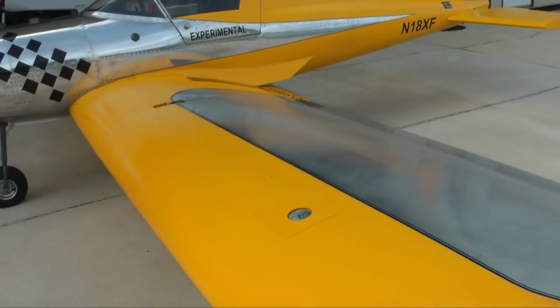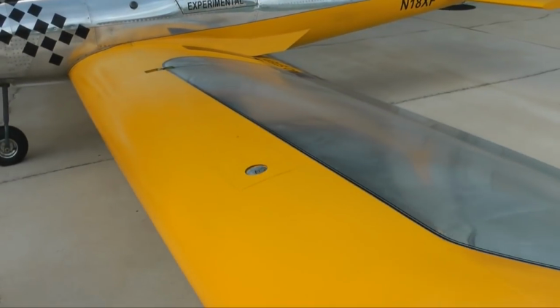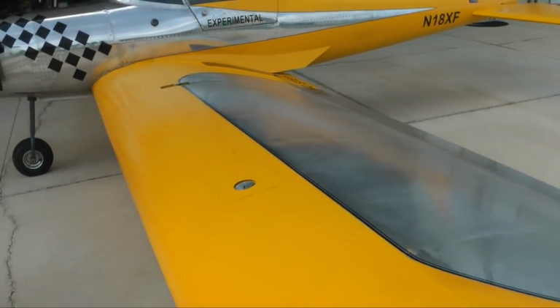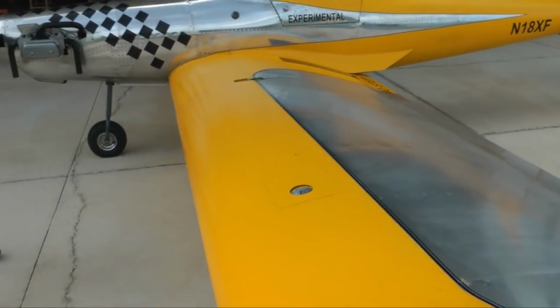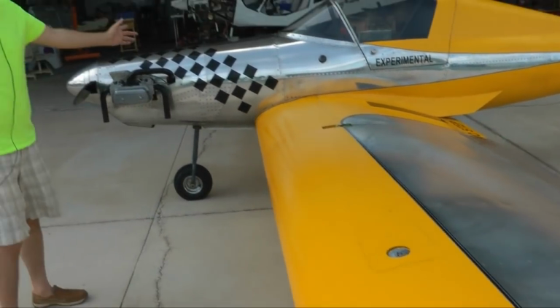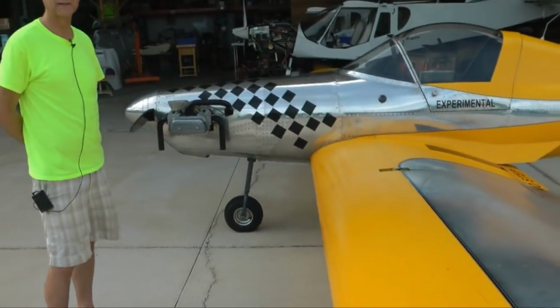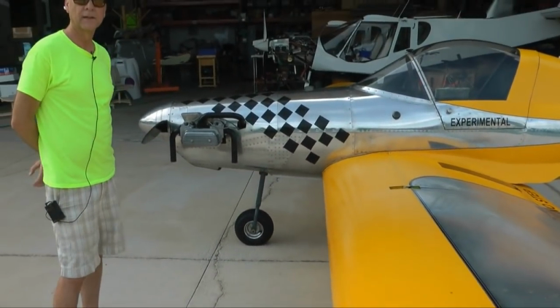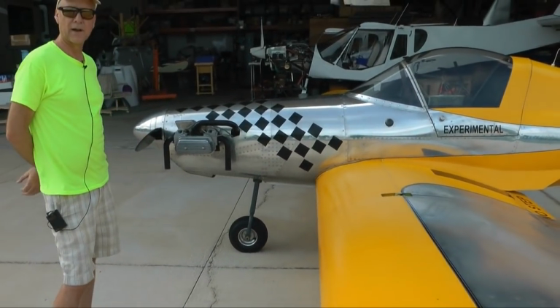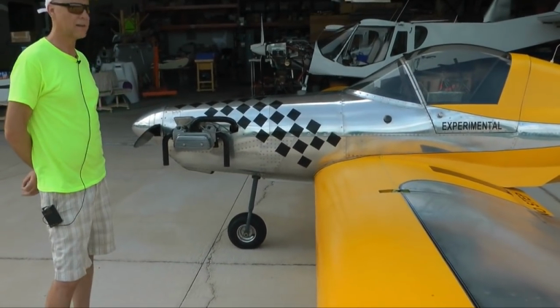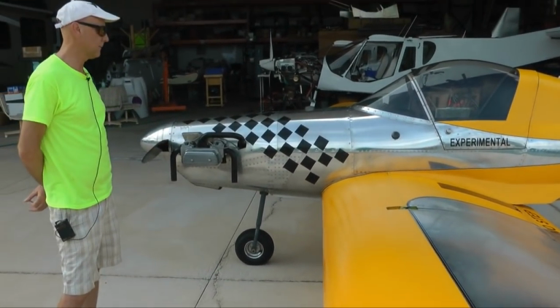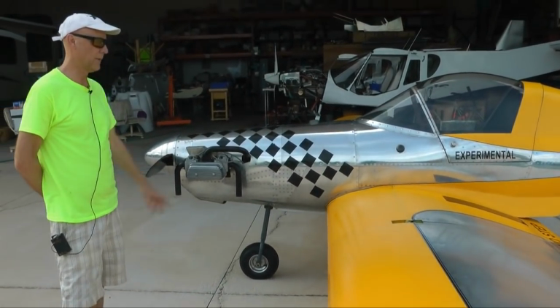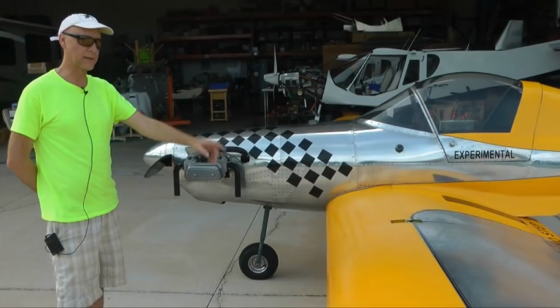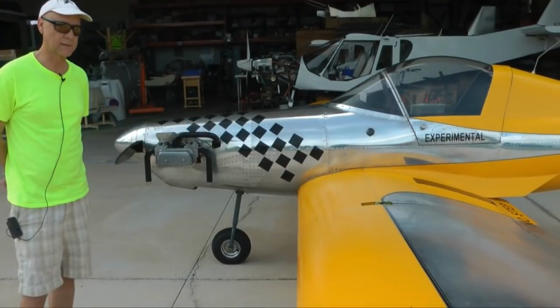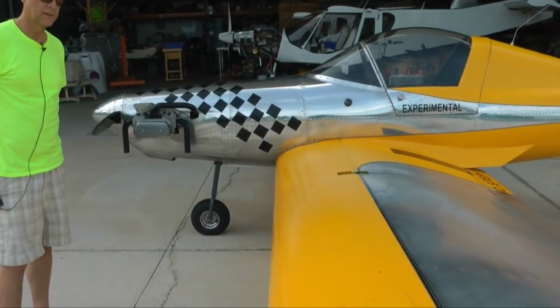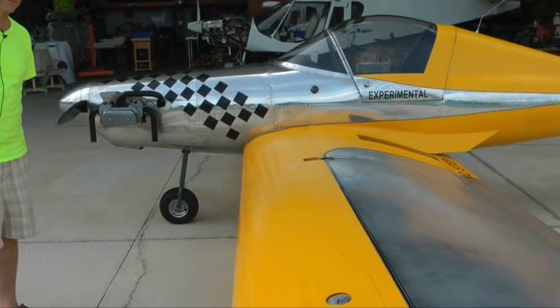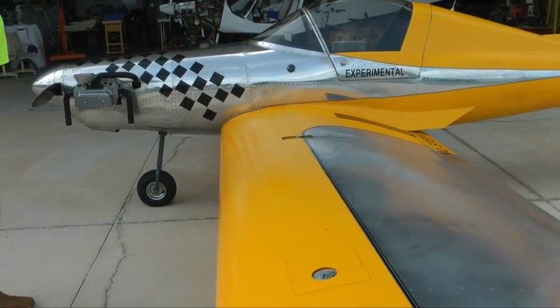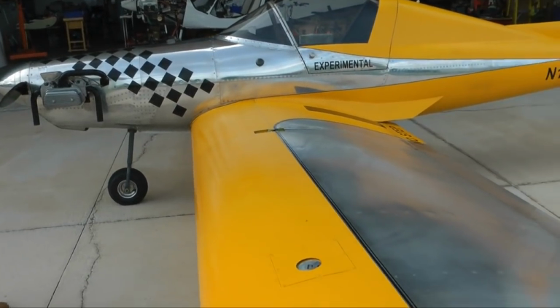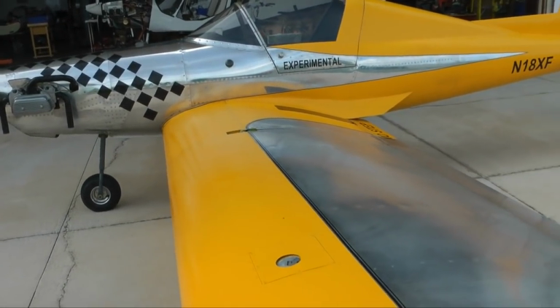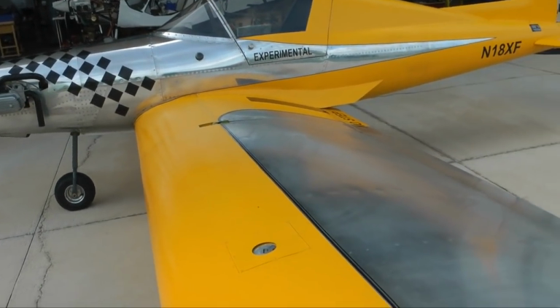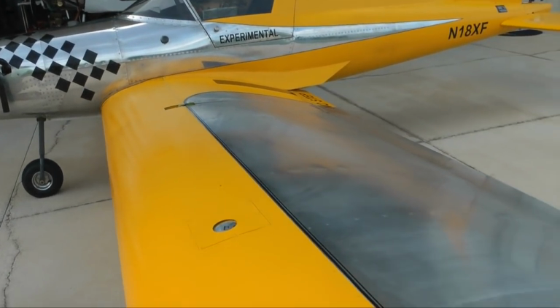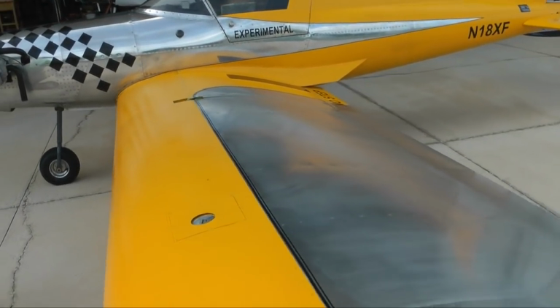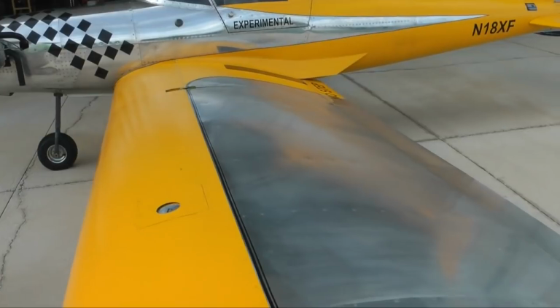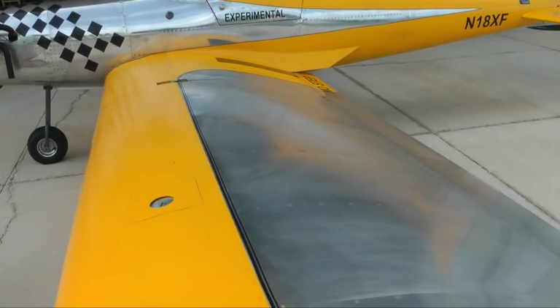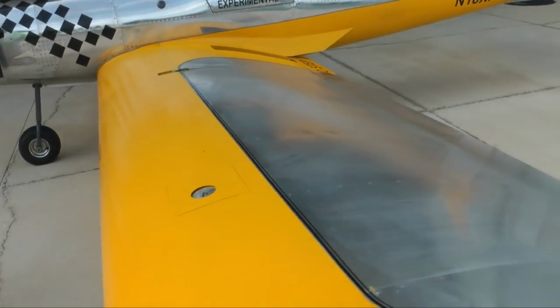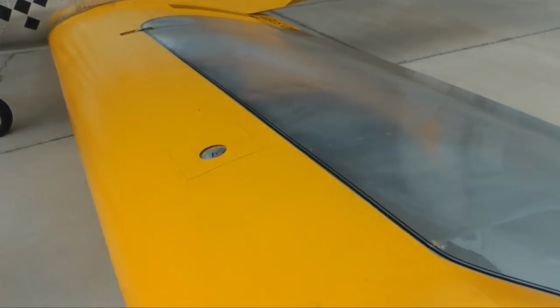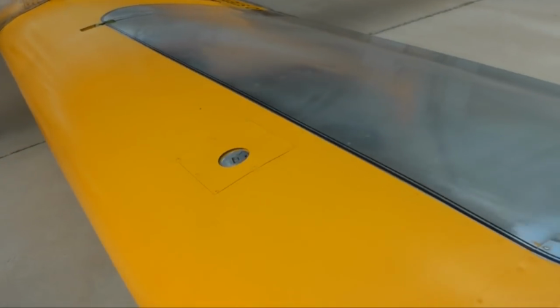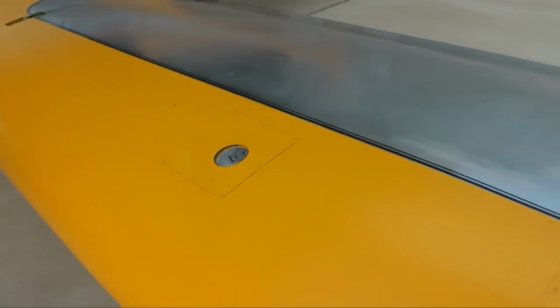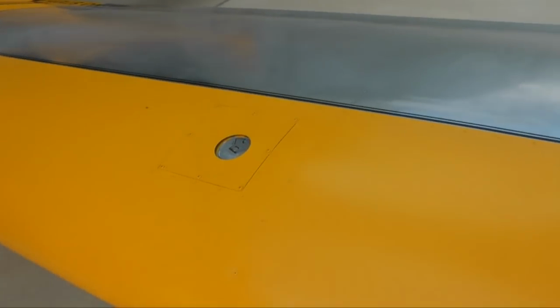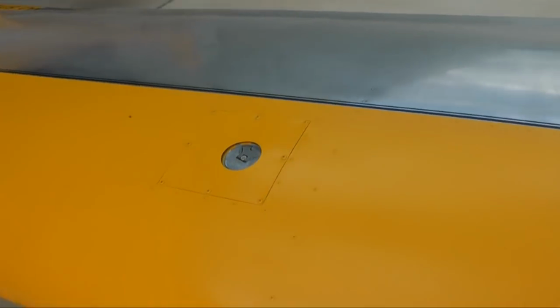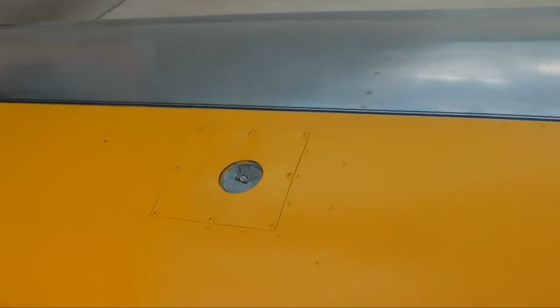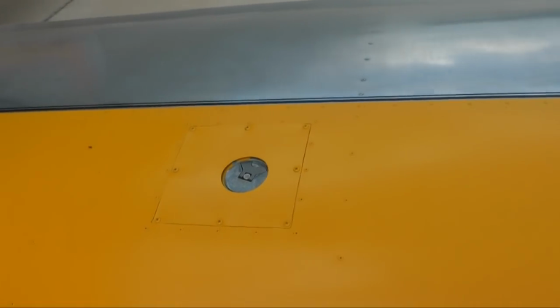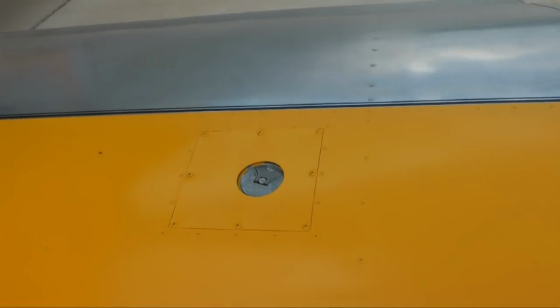There's also the optional wing tanks. The header tank, which is gravity-fed, has nine gallons, and the wing tanks add another six gallons each. So there's a total of 21 gallons, which gives it a pretty good range.